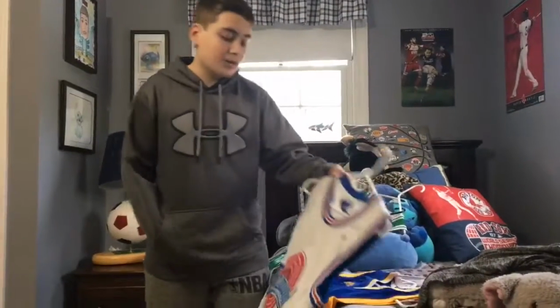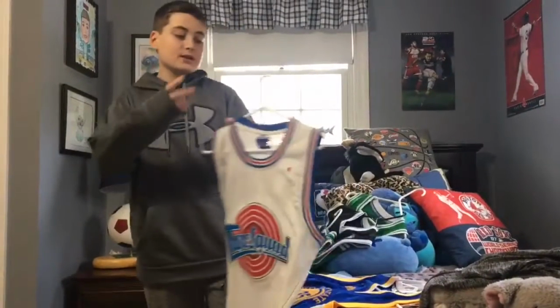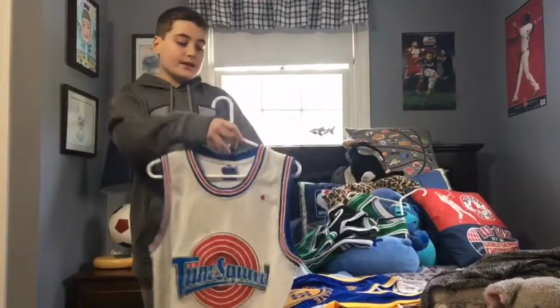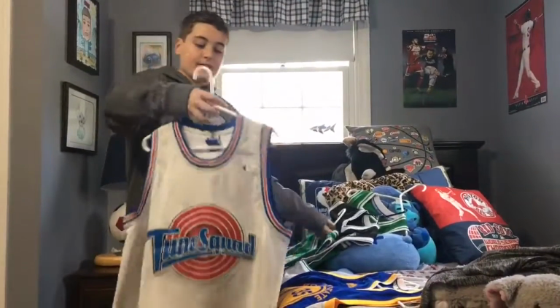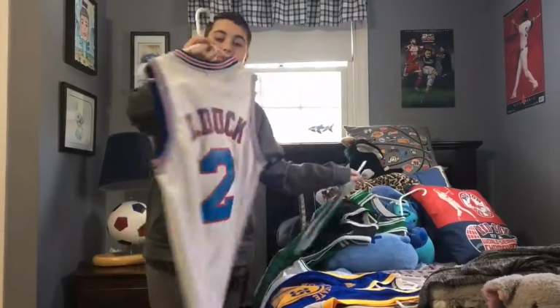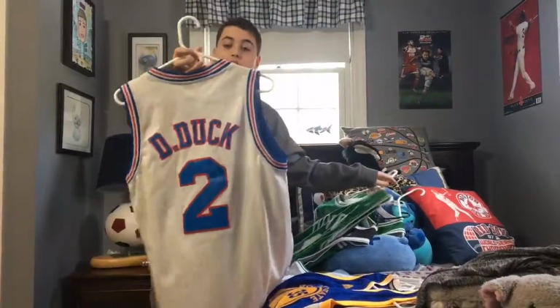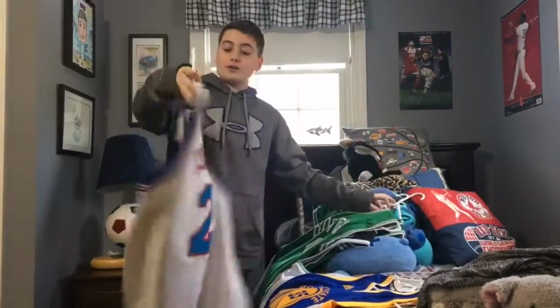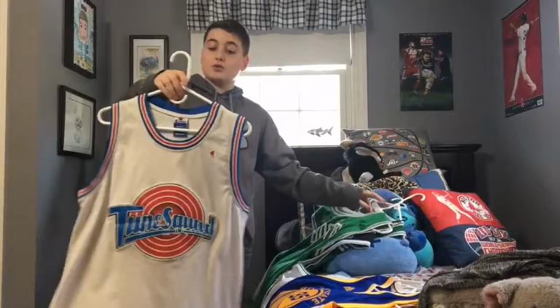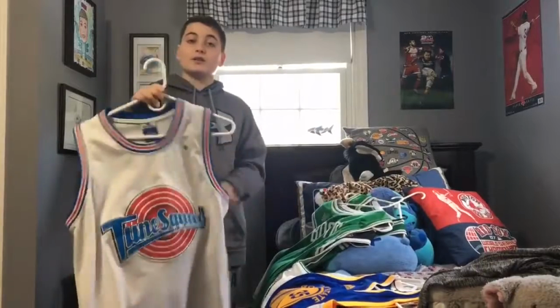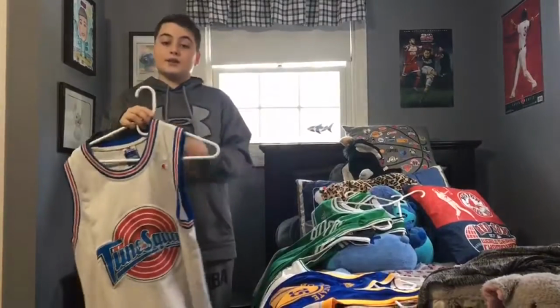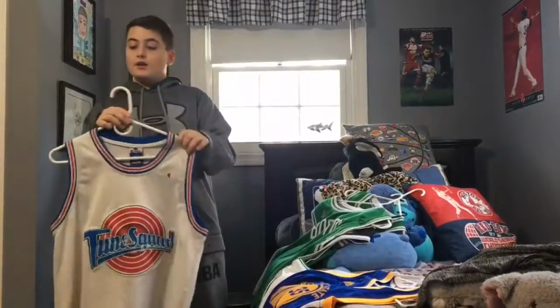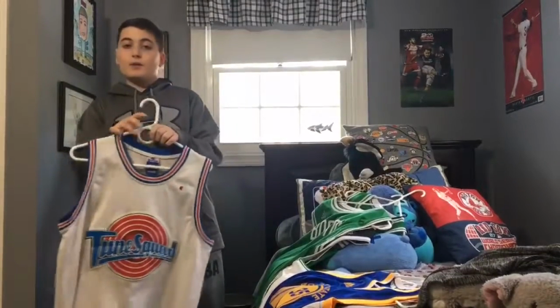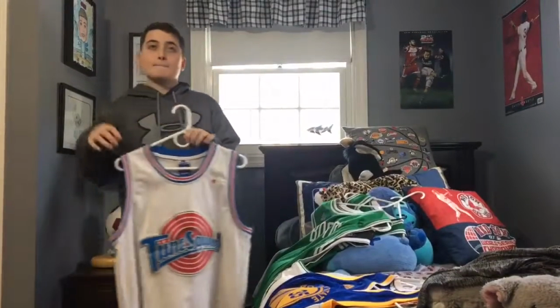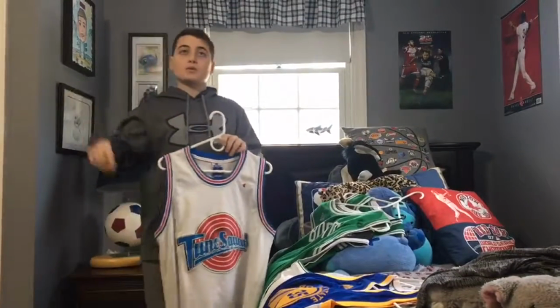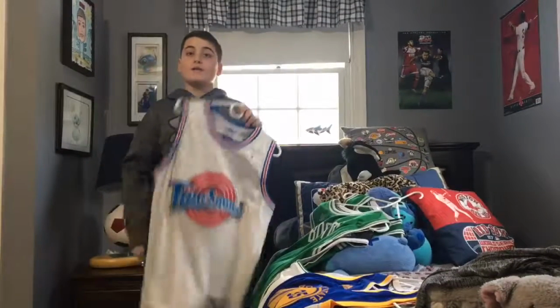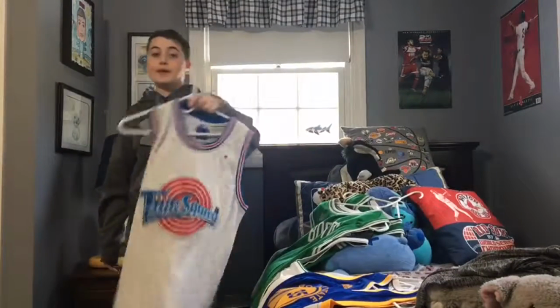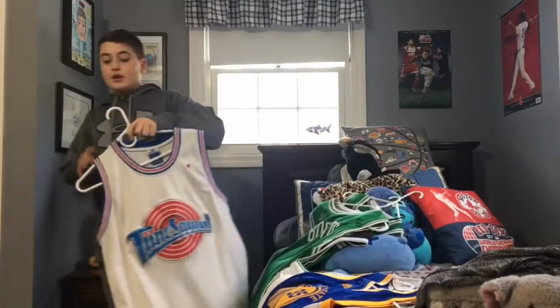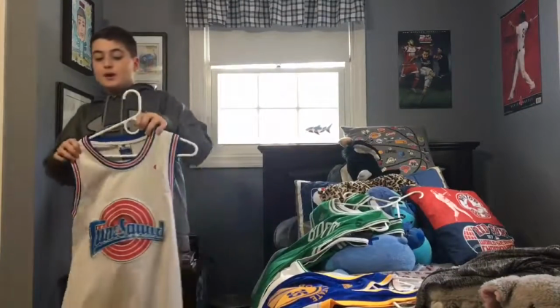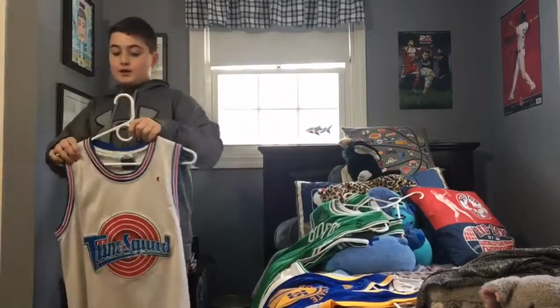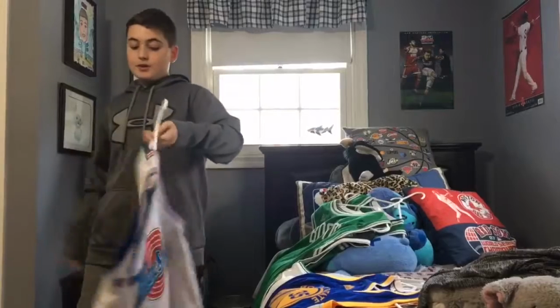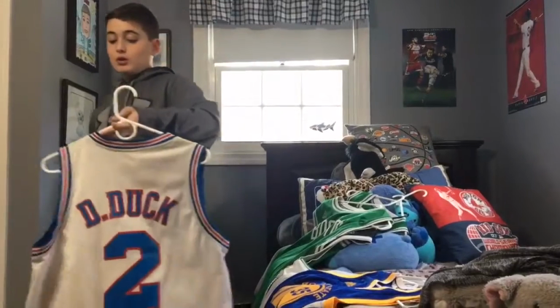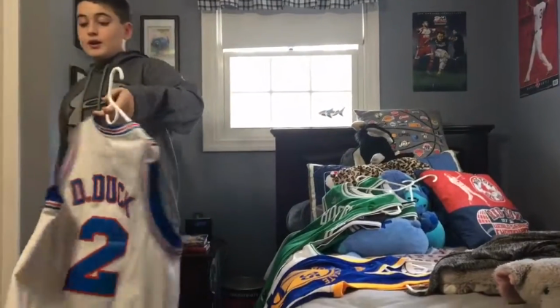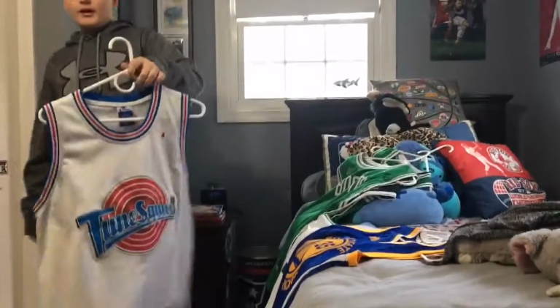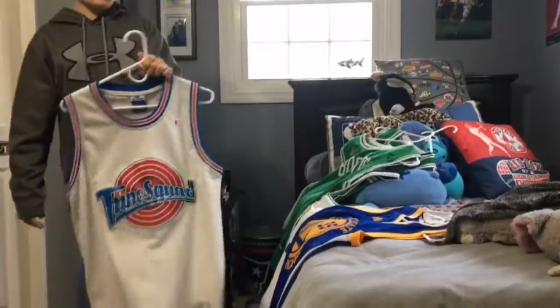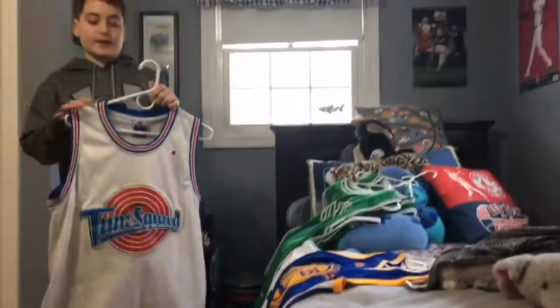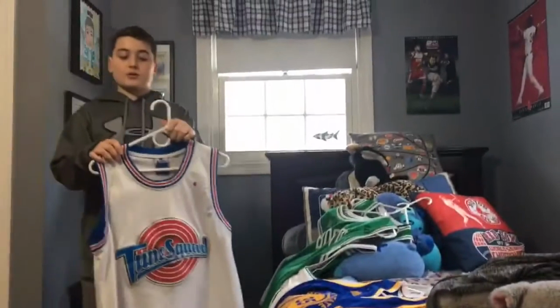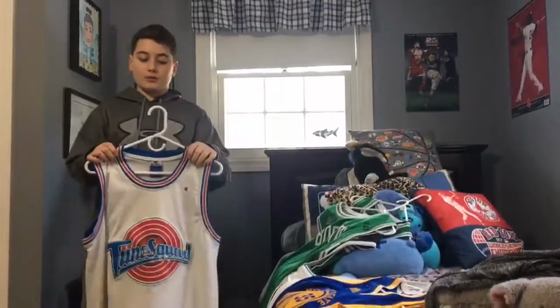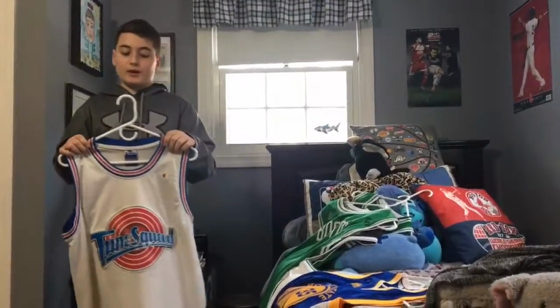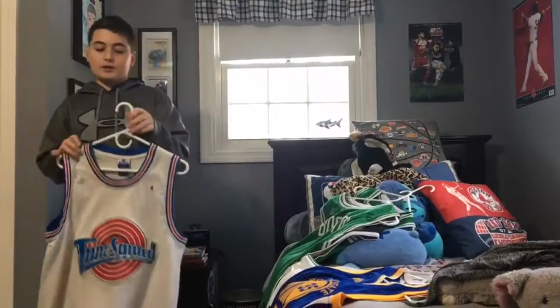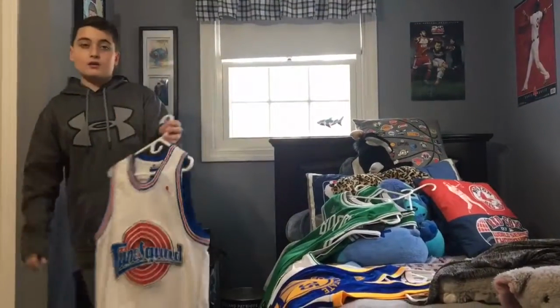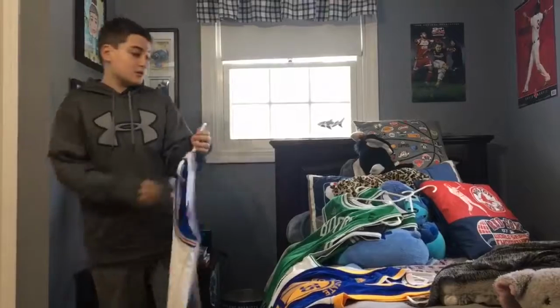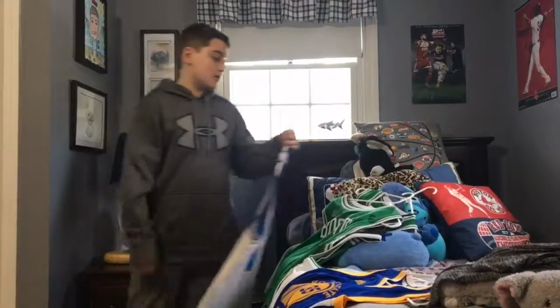Up next, I got a Daffy Duck Awesome Toon Squad jersey from Space Jam, and it's pretty cool. It's all white, like they wear in the movies, so it's nice.